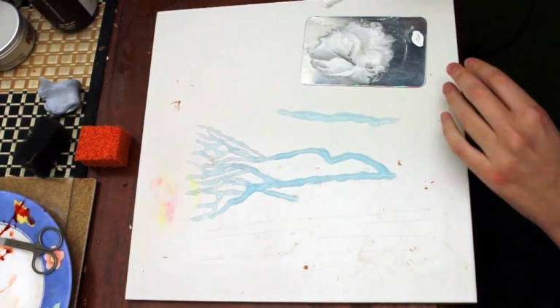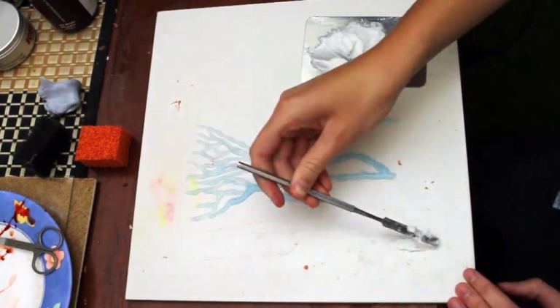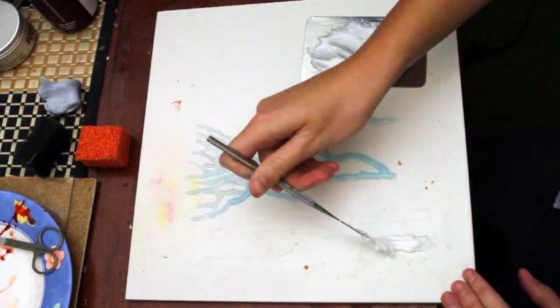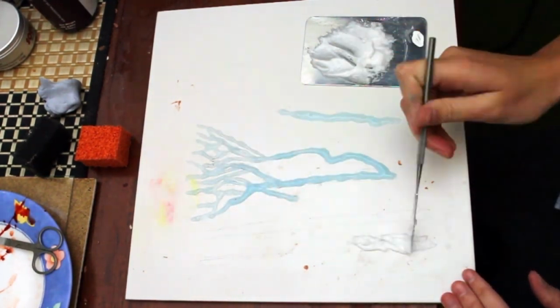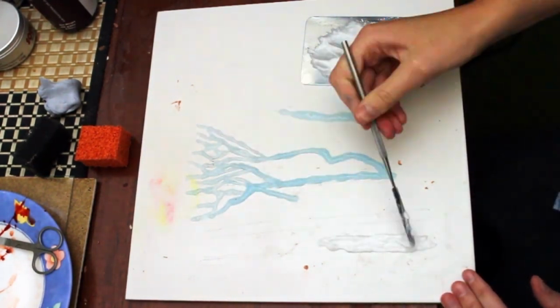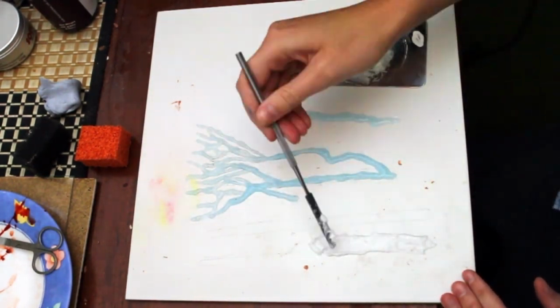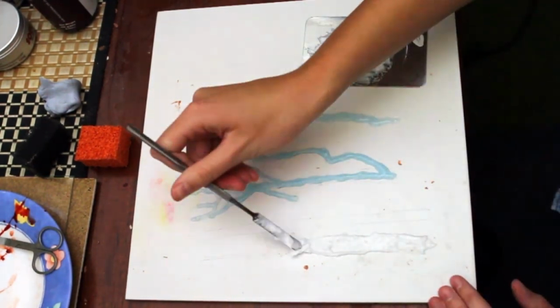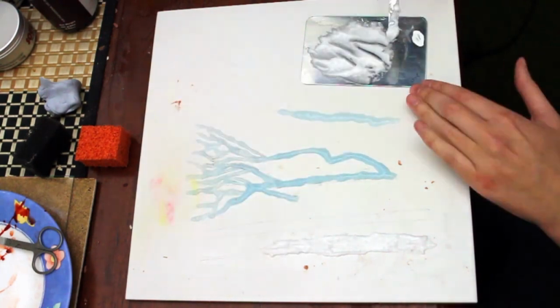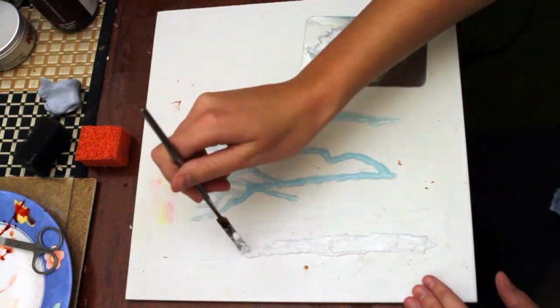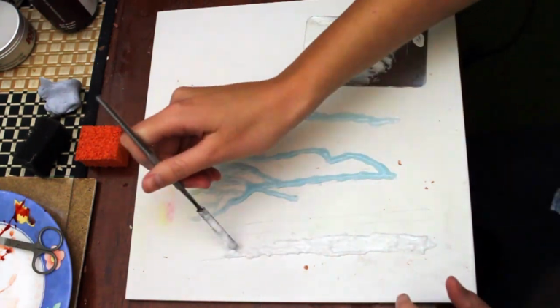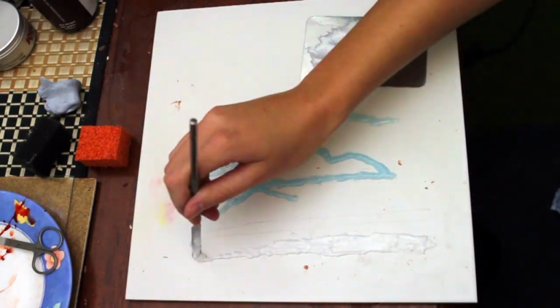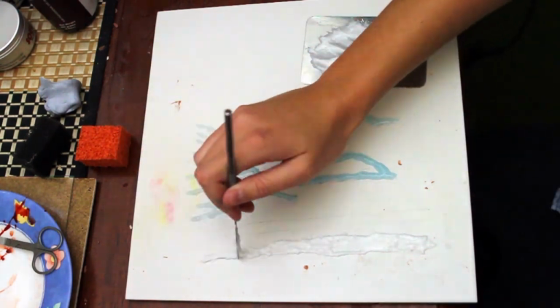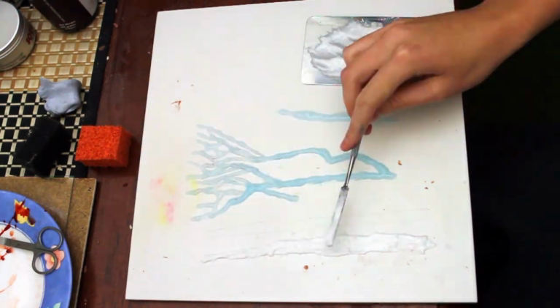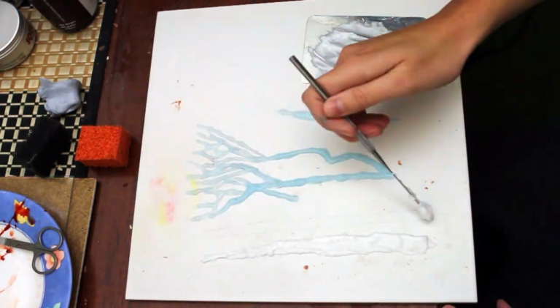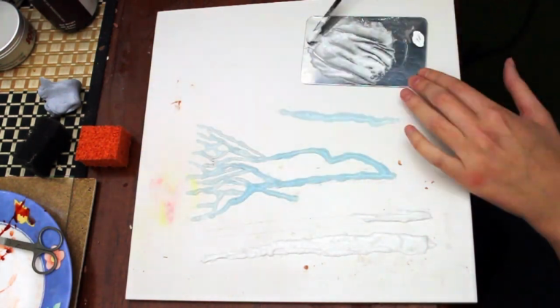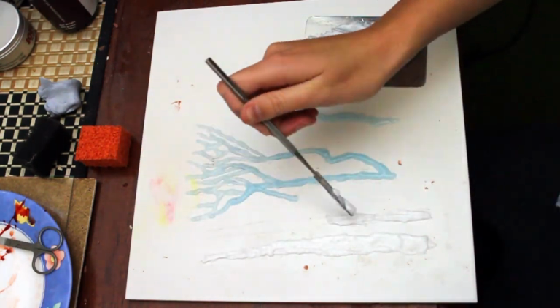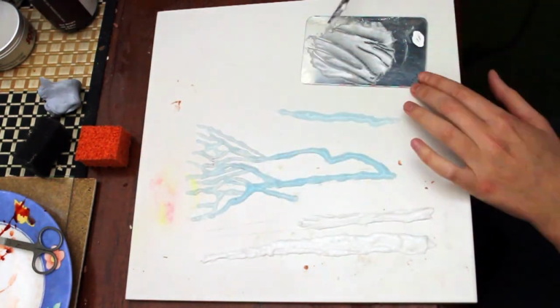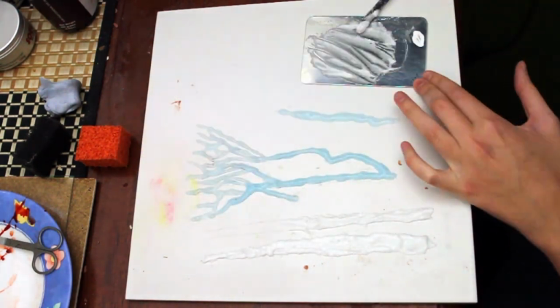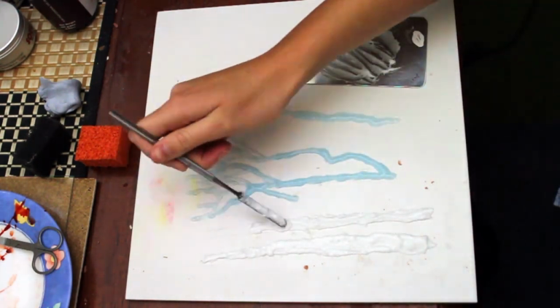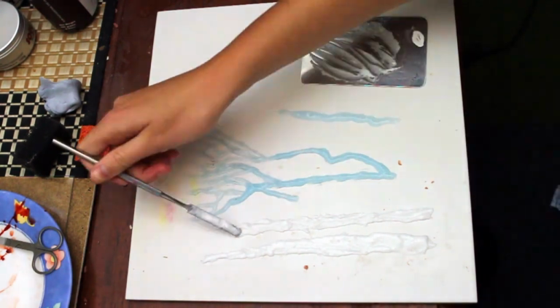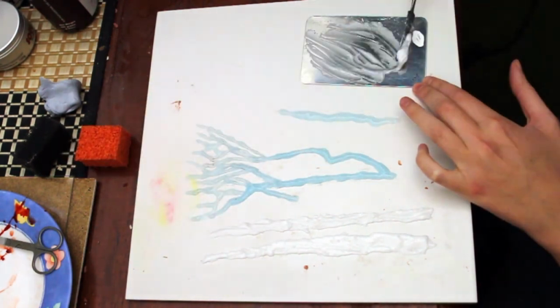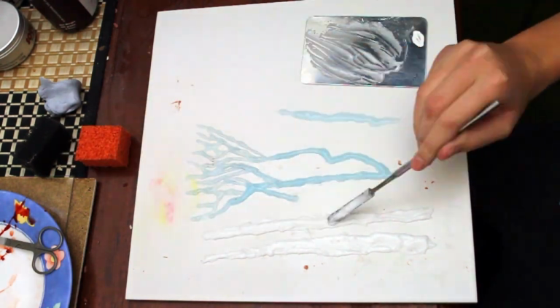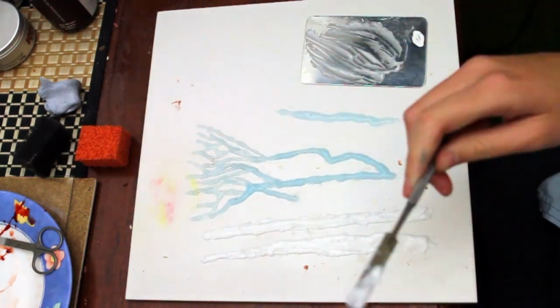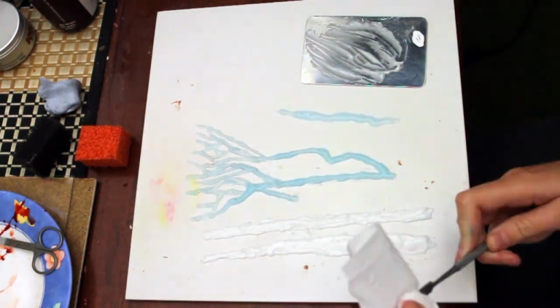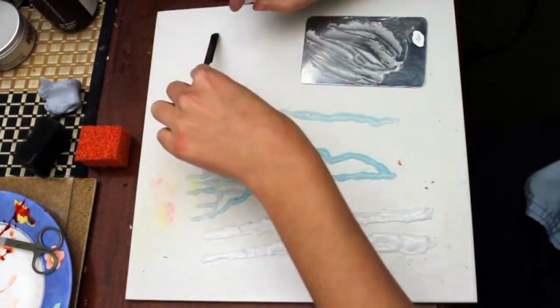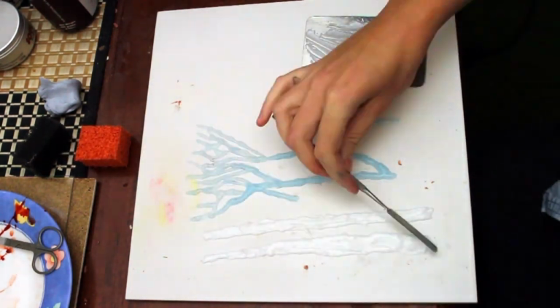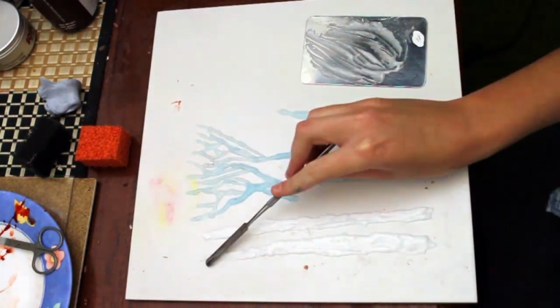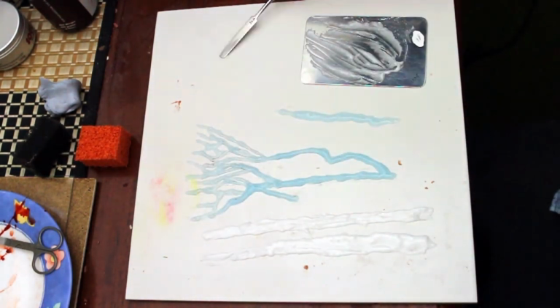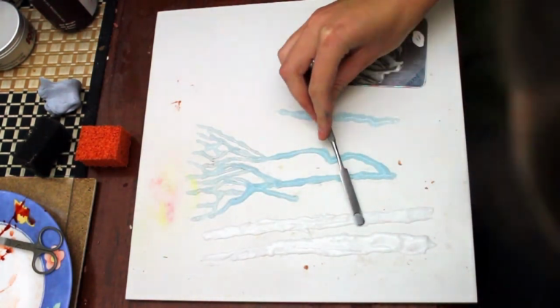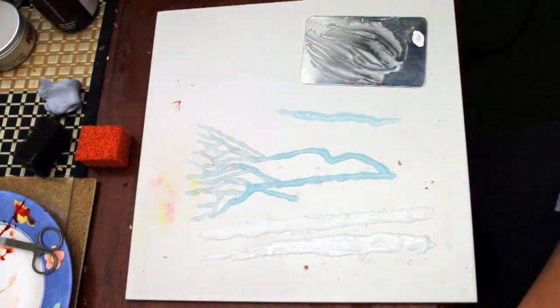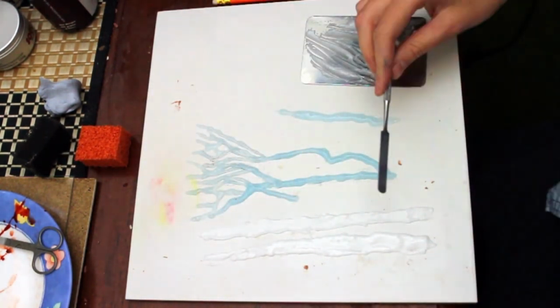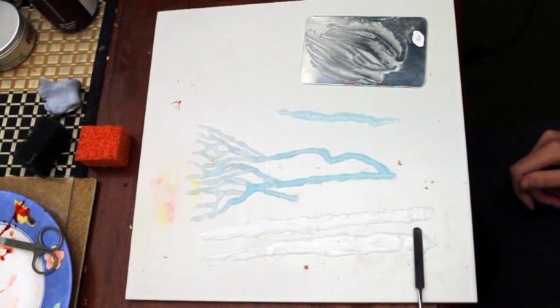Now this is clear sculpt gel with a white silicone pigment in it to create the tendons. And to smooth this out I'm going to use my white spatula with some isopropyl alcohol on it to help slide it over the top and smooth that out.